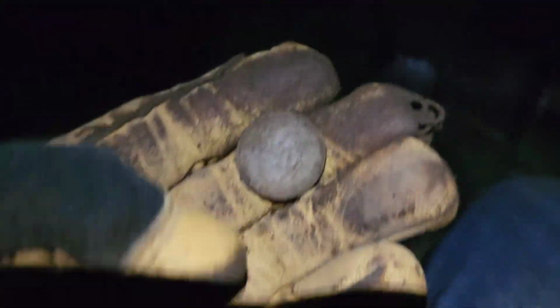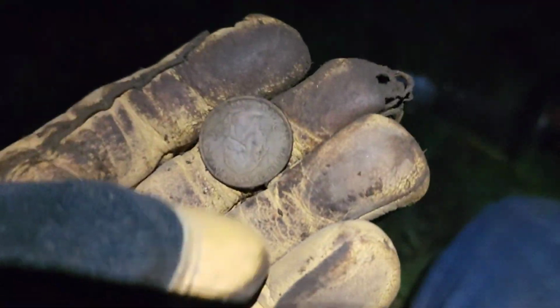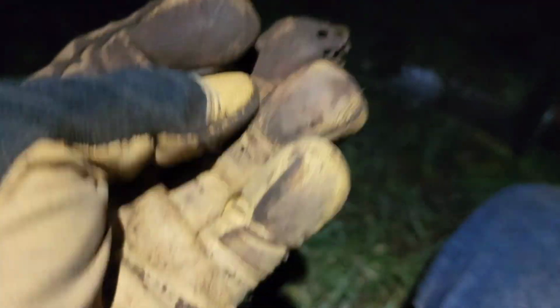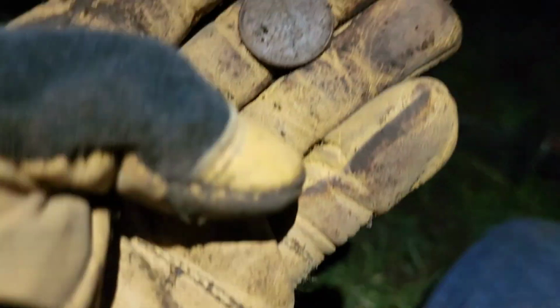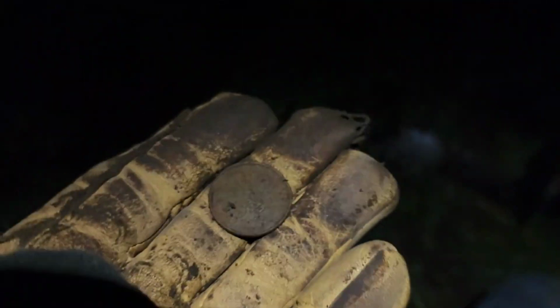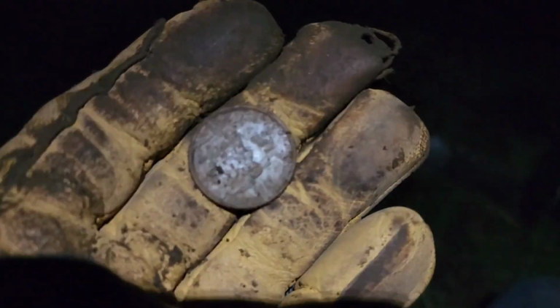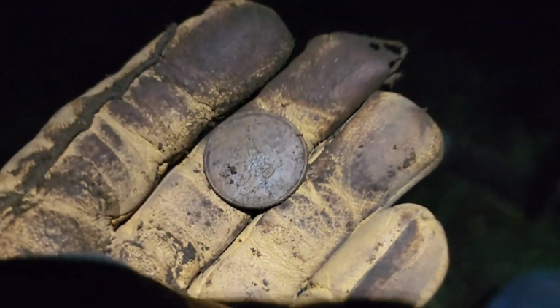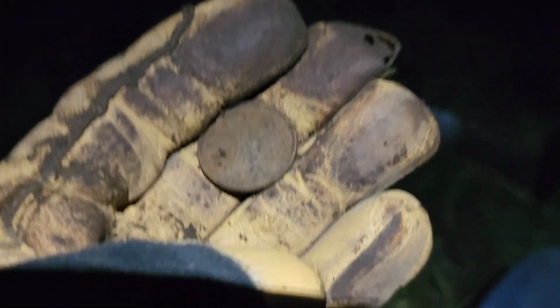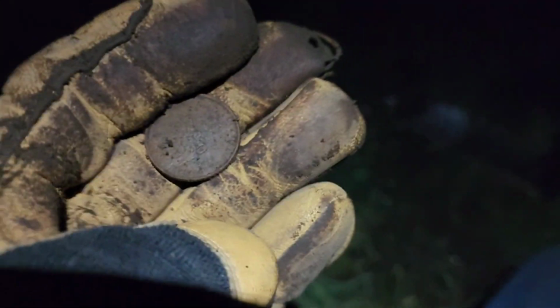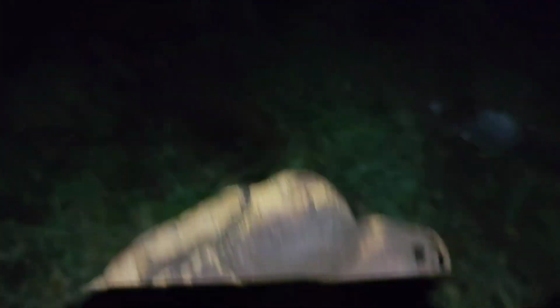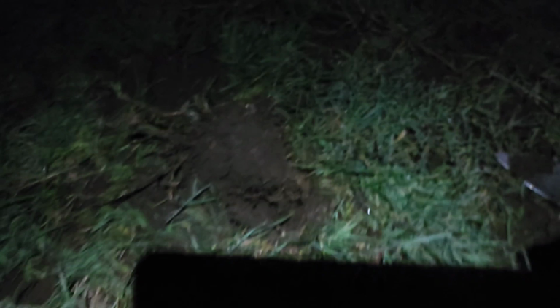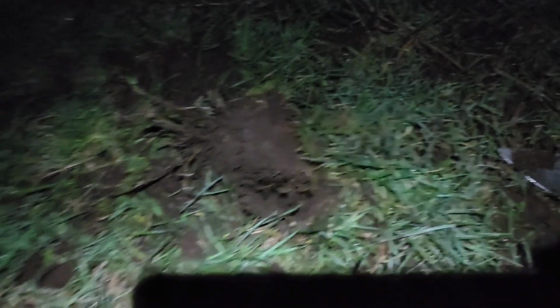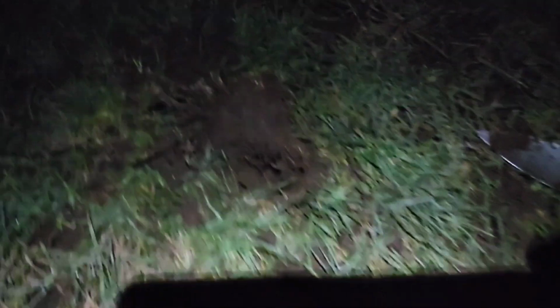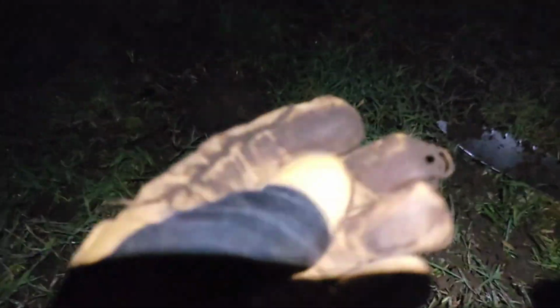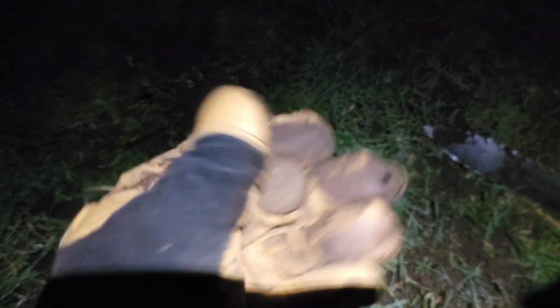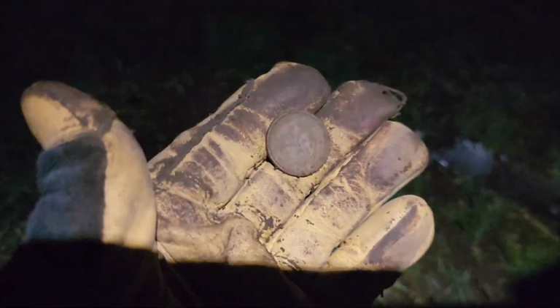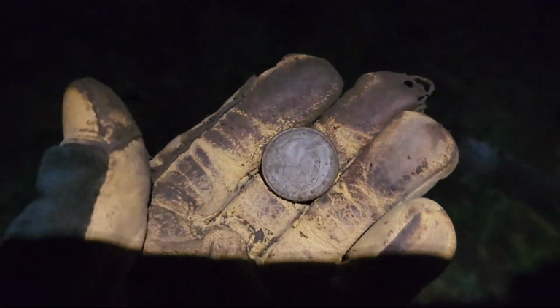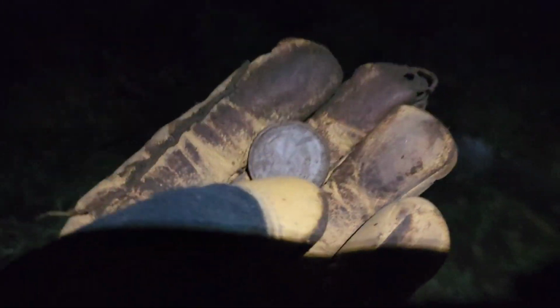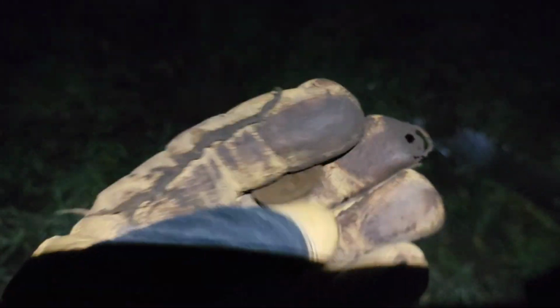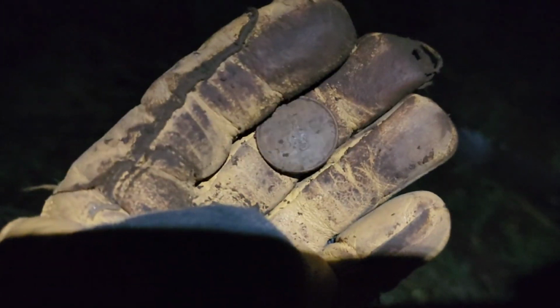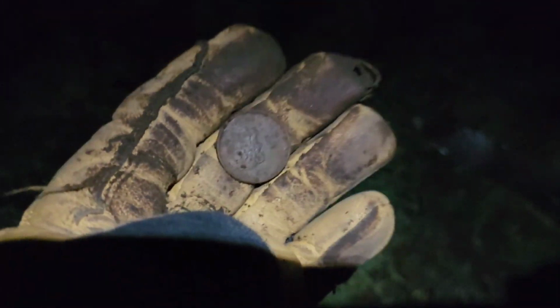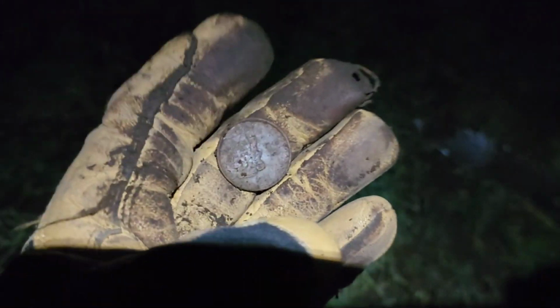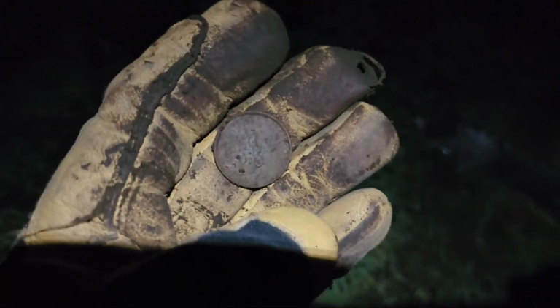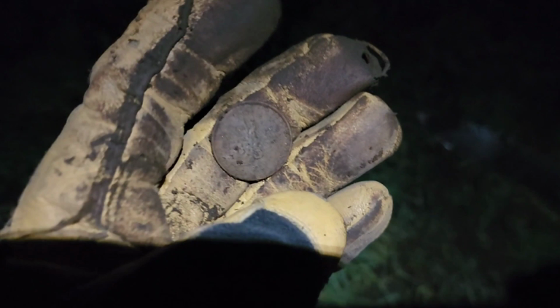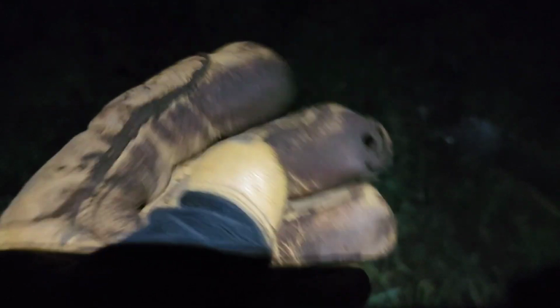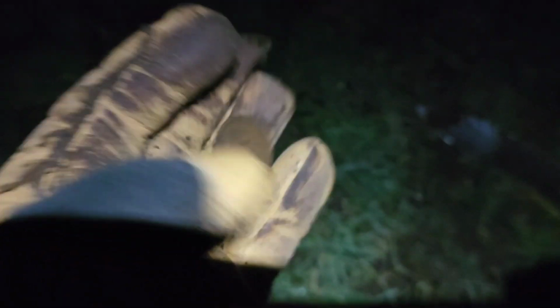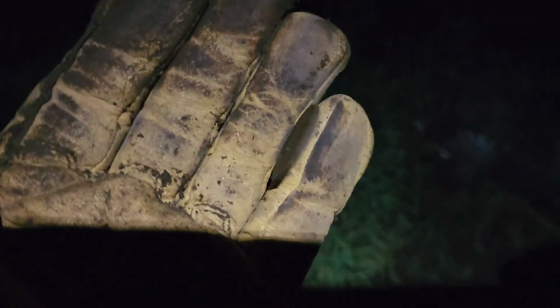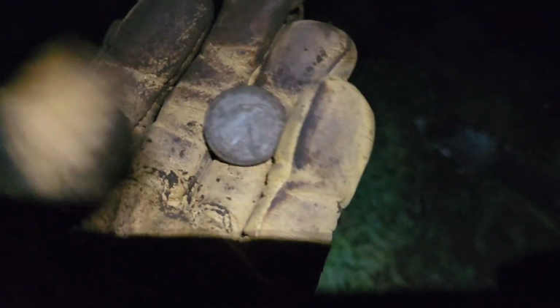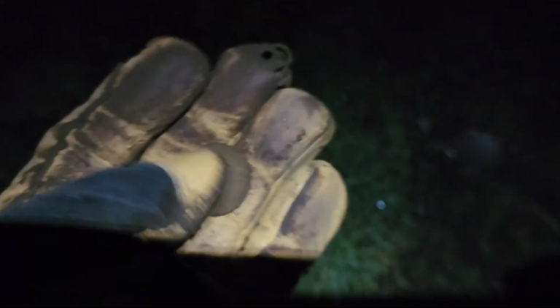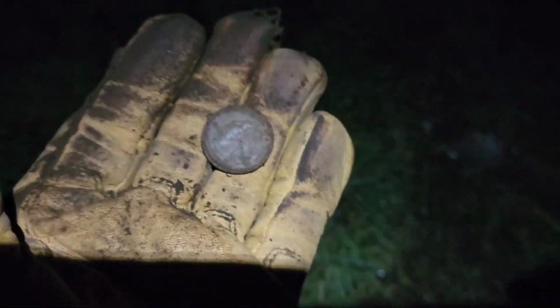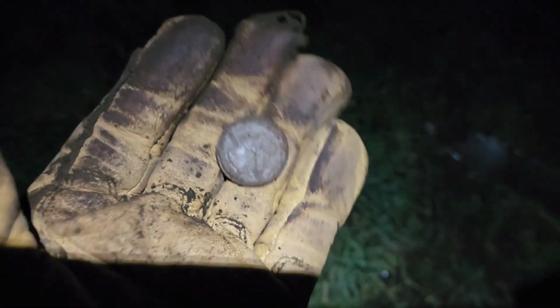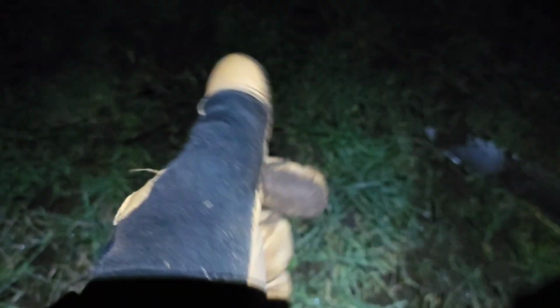Hey everybody. I just got a quarter, and it was flipping through here. I had two nails right on top of it, so I pulled those out, and then I got a nice tone and pulled this out. Alright. The day this is working. See you back soon.